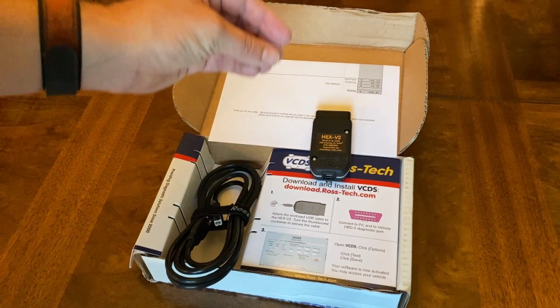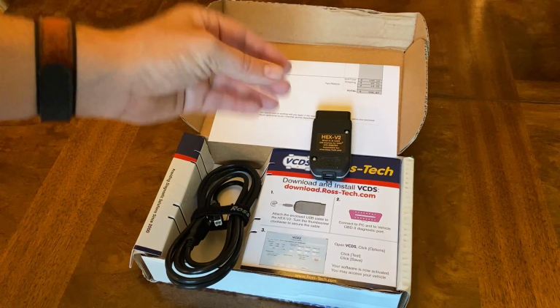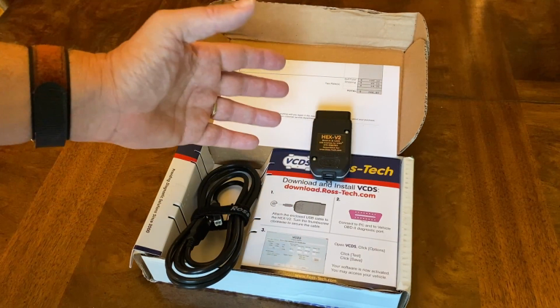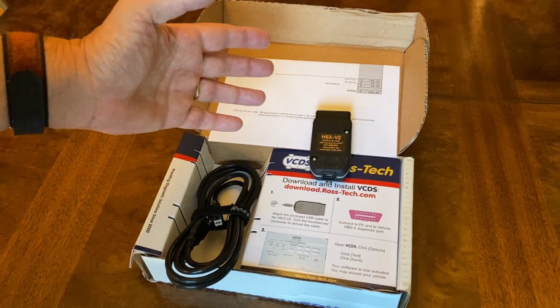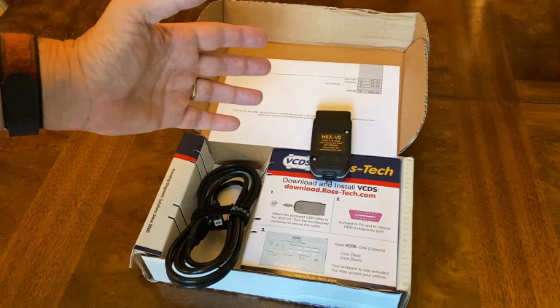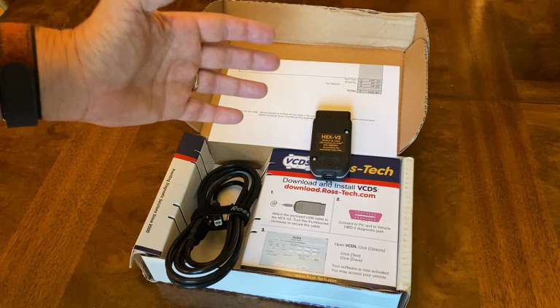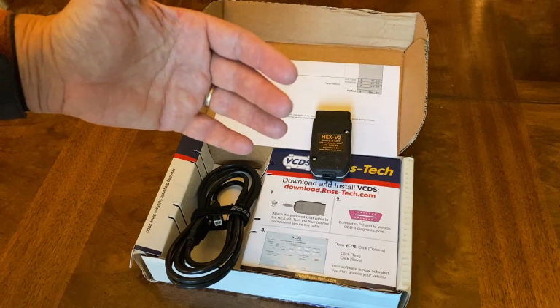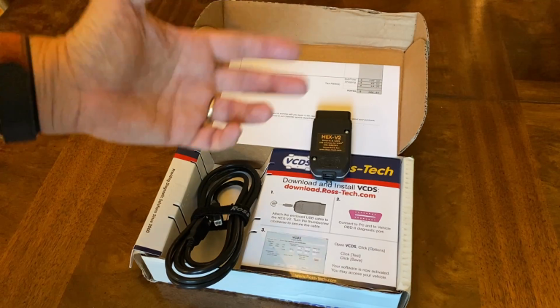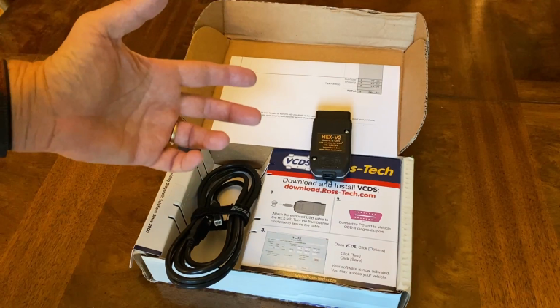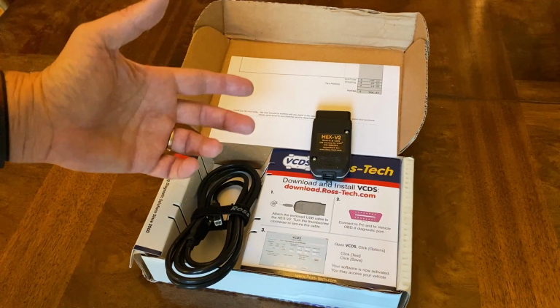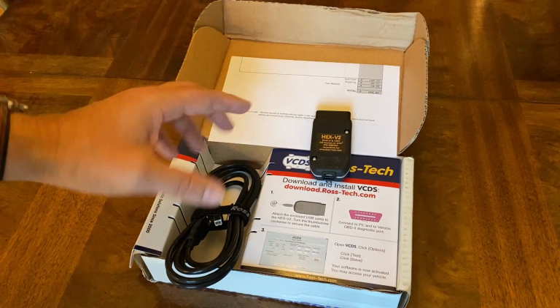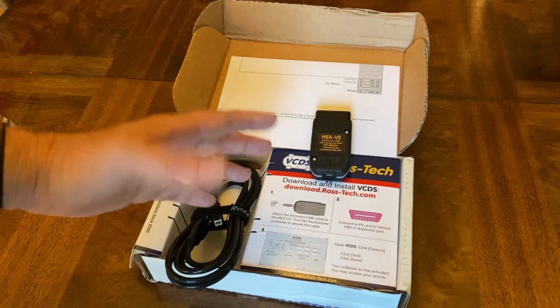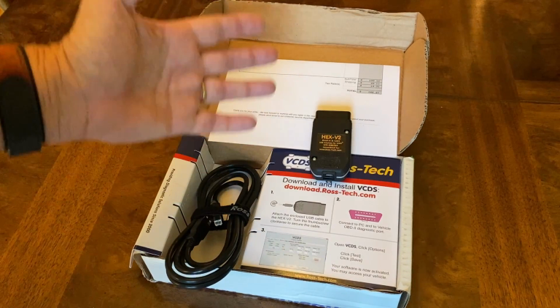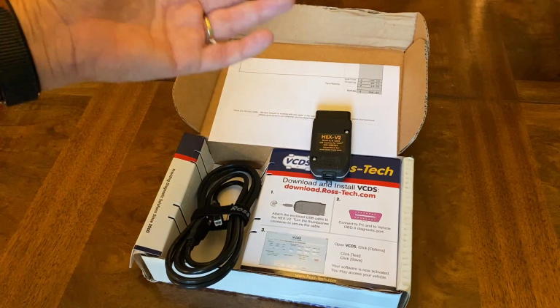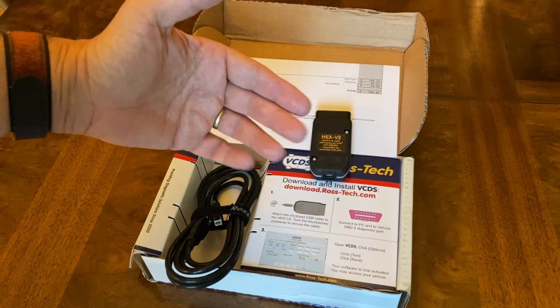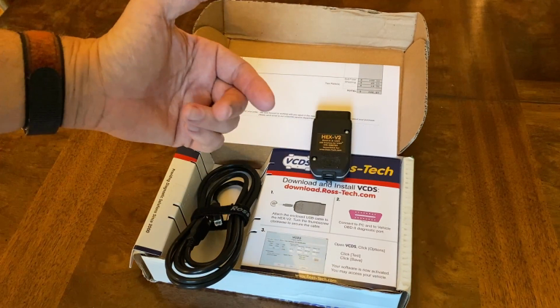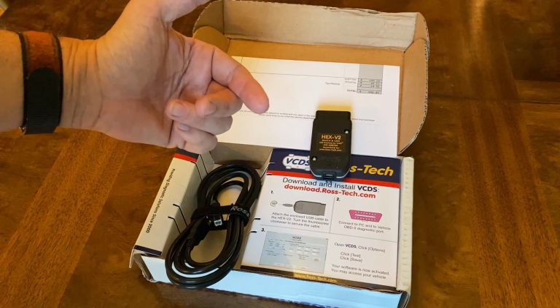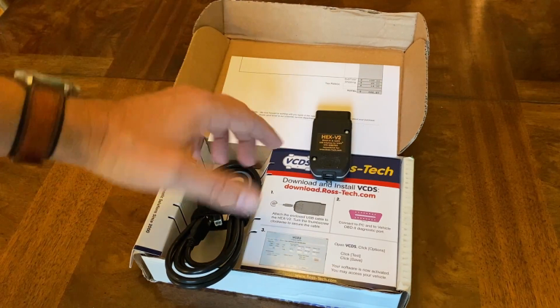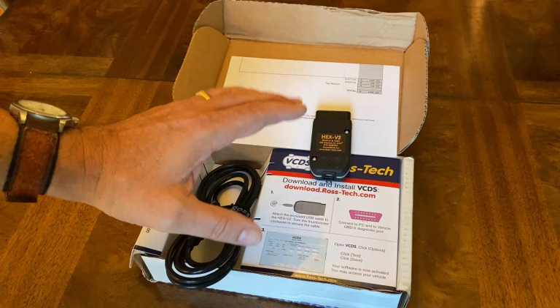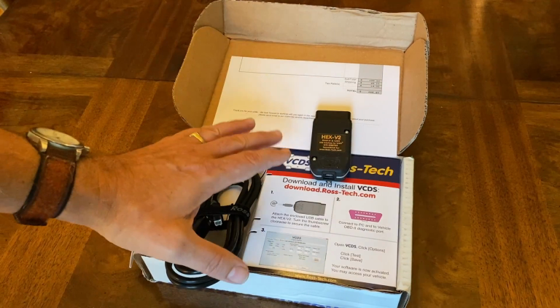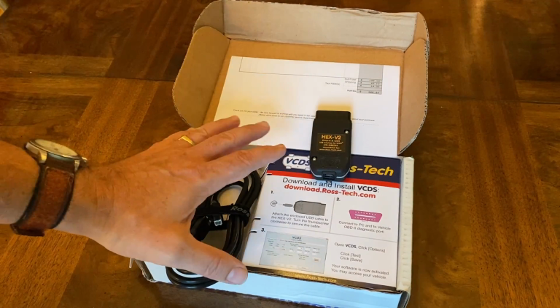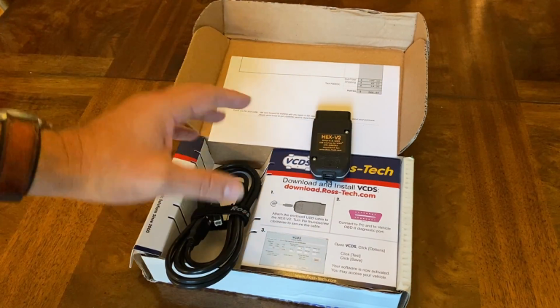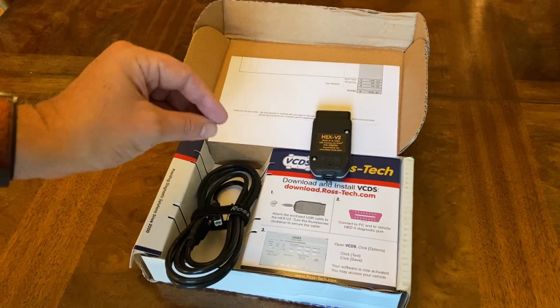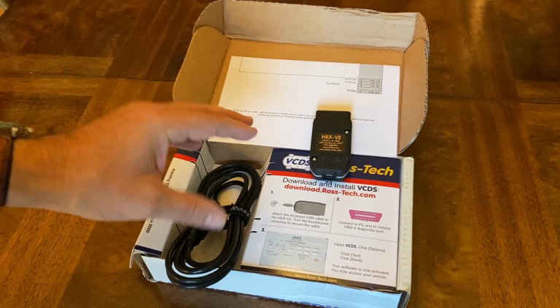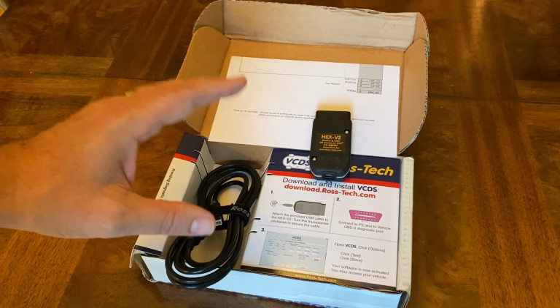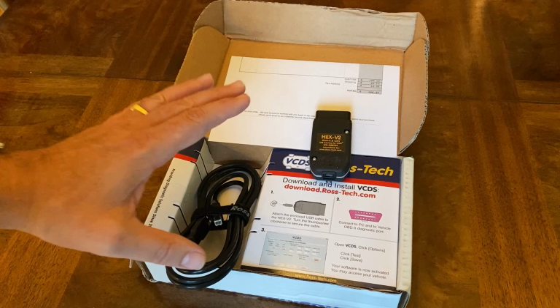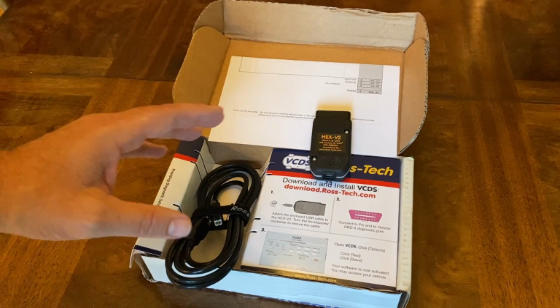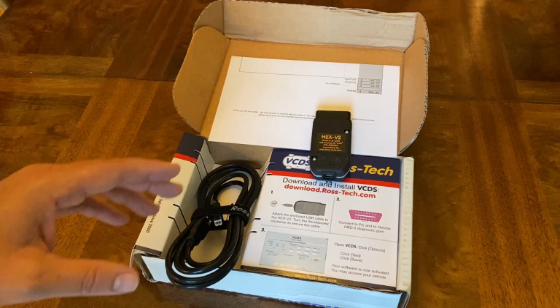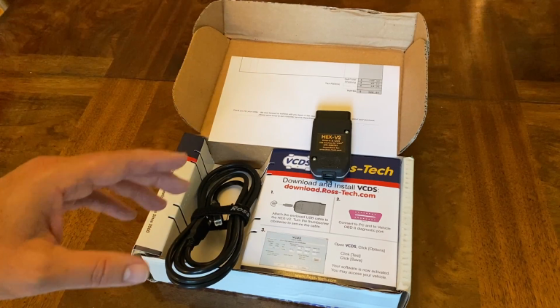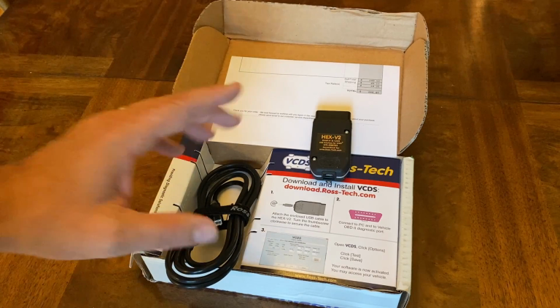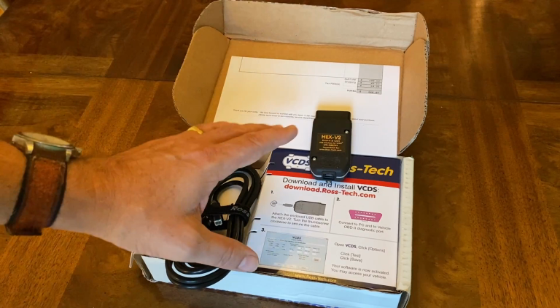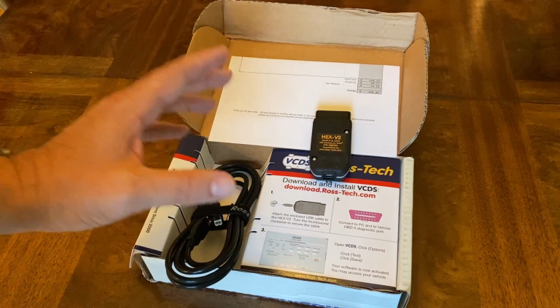For my purposes this will be fine — this has three VIN numbers and this will do what I need to get done with my Volkswagen Jetta.